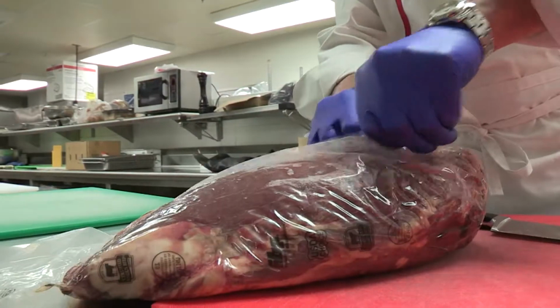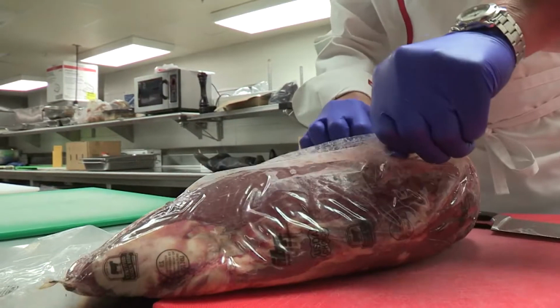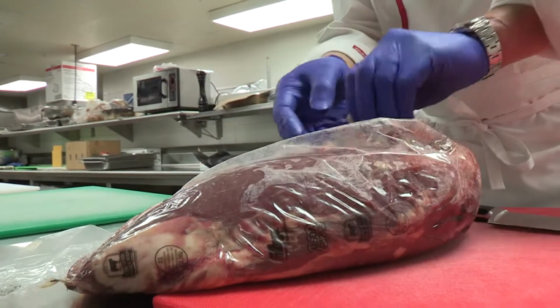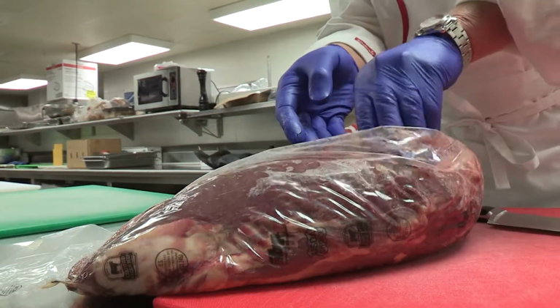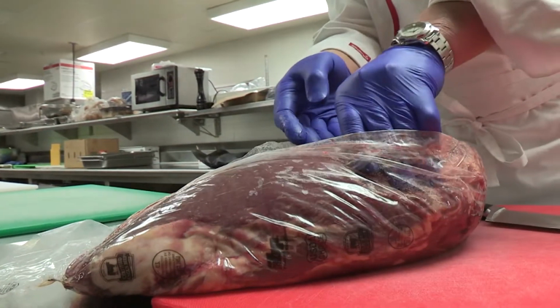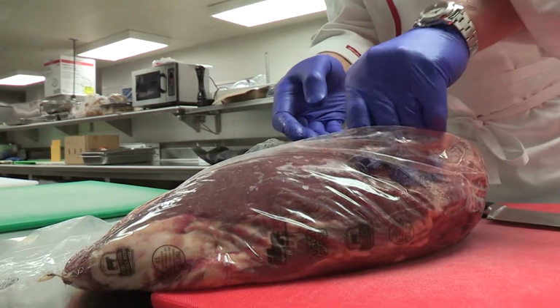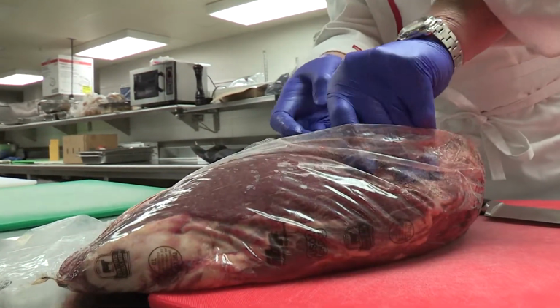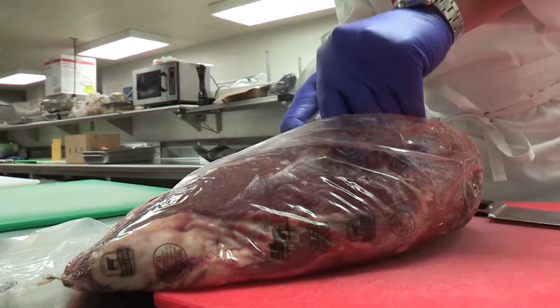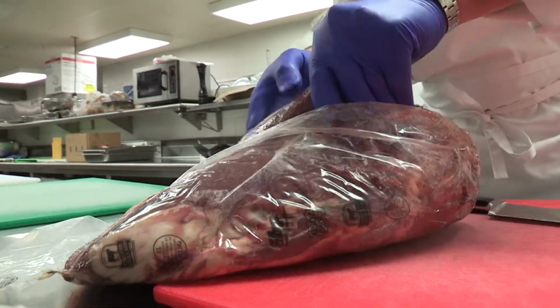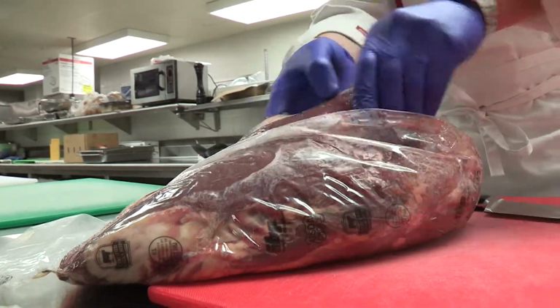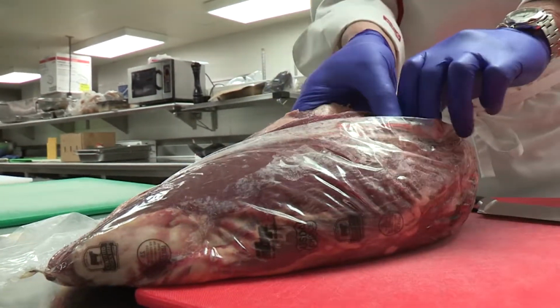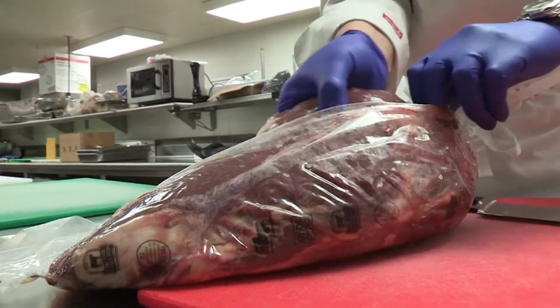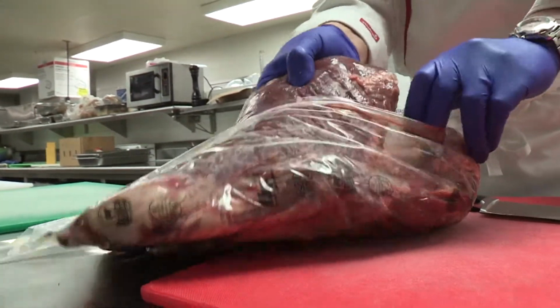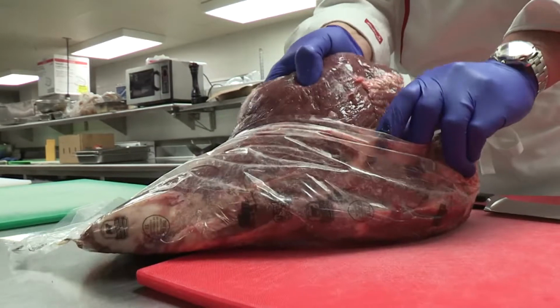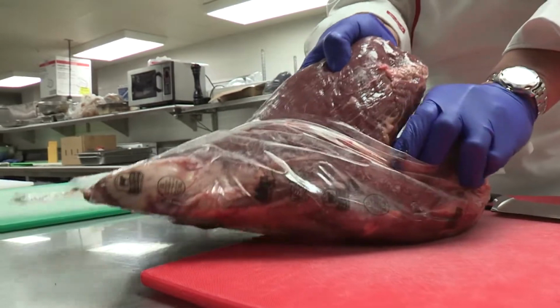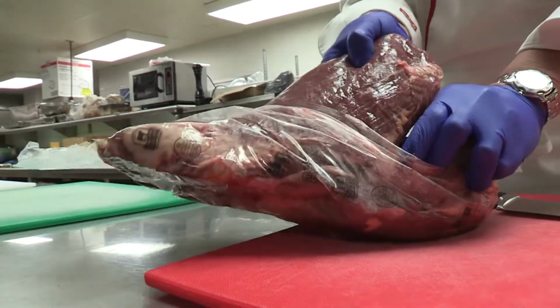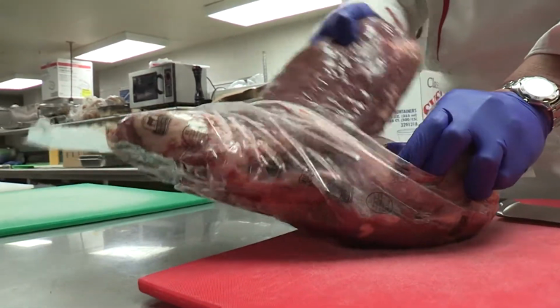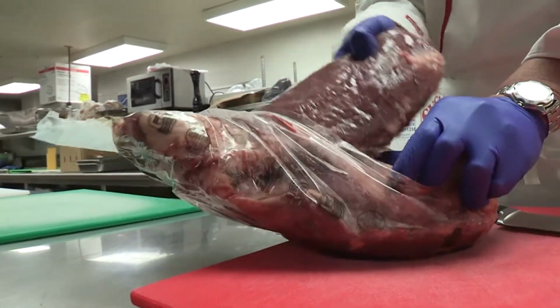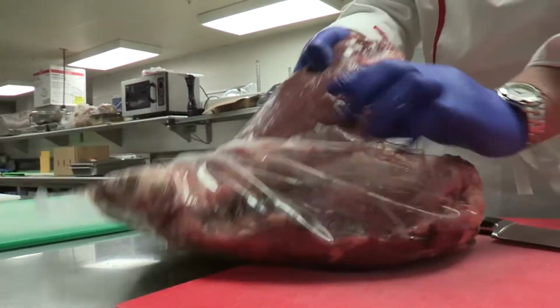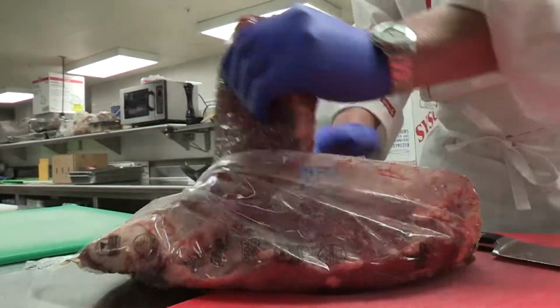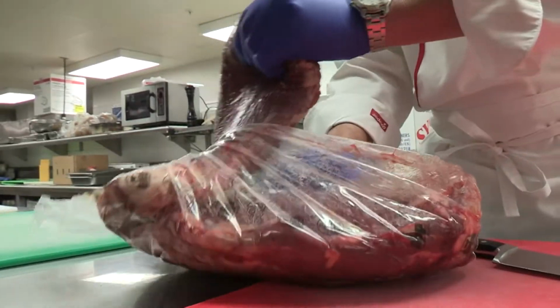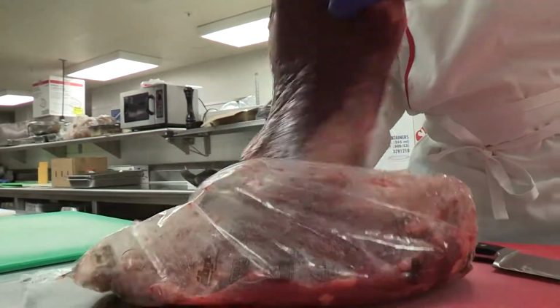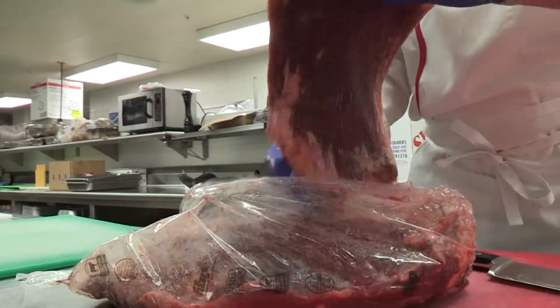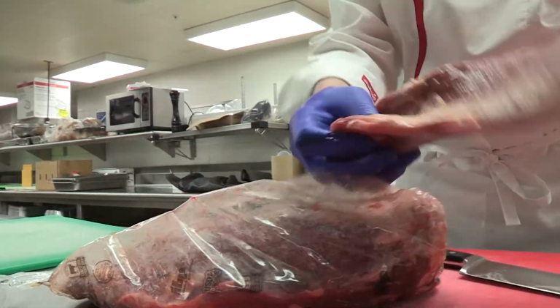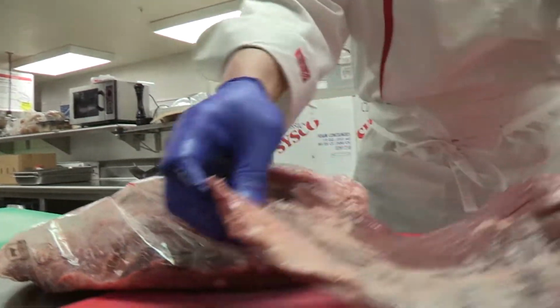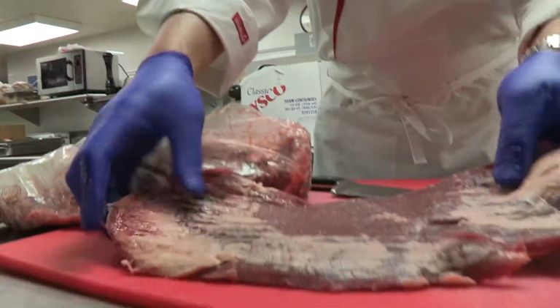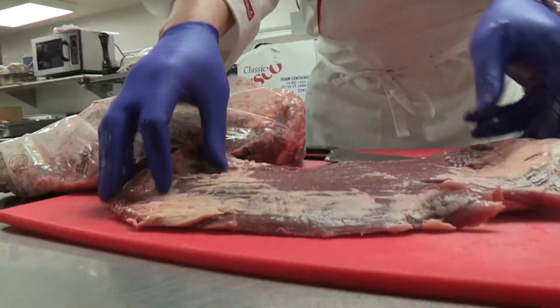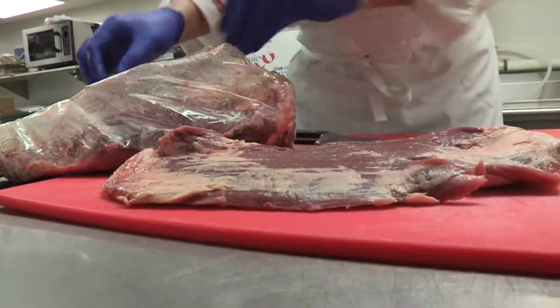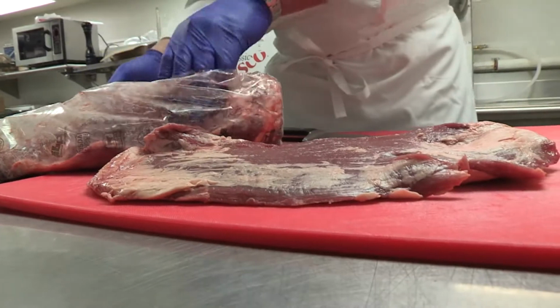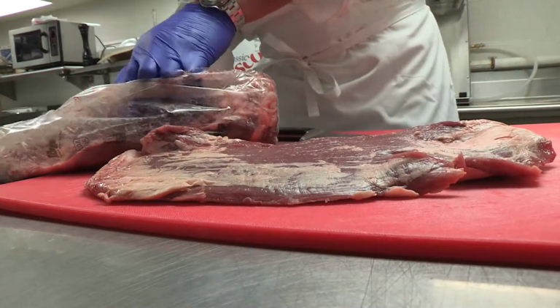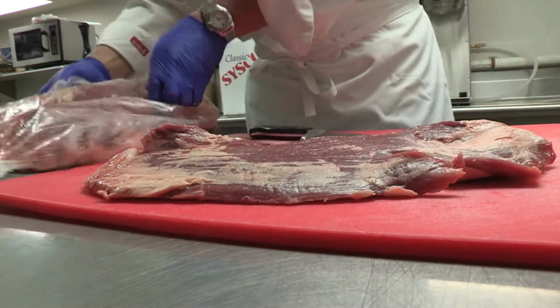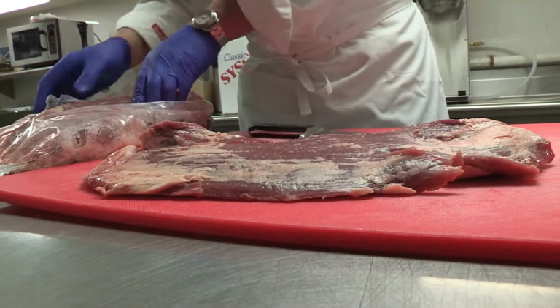You should always sort of feel the meat and ensure that it's firm and that it's cool. You wouldn't want to buy any meat from a grocery store that is warm, for example. It should be properly chilled.